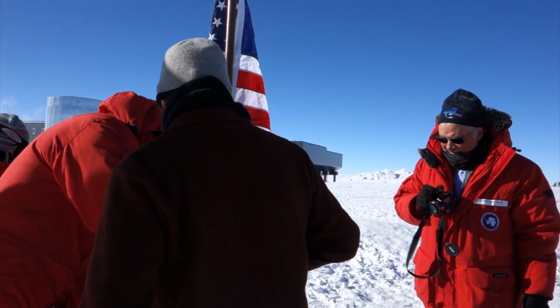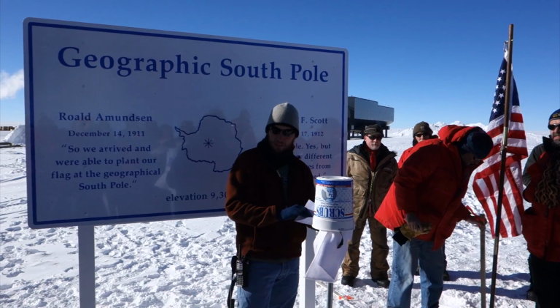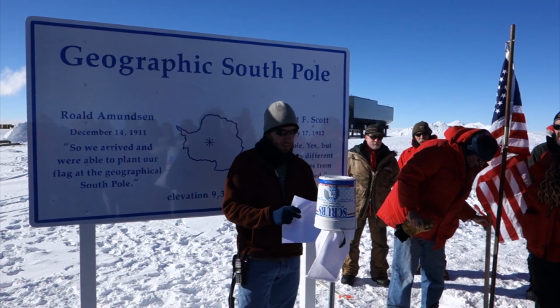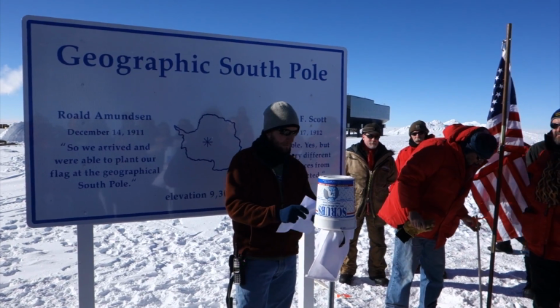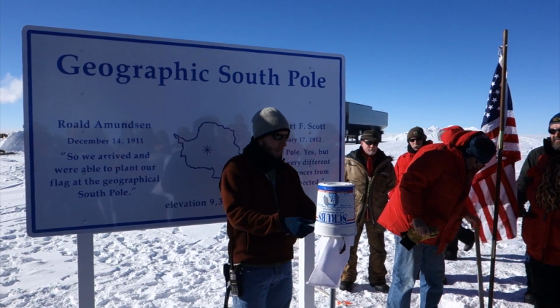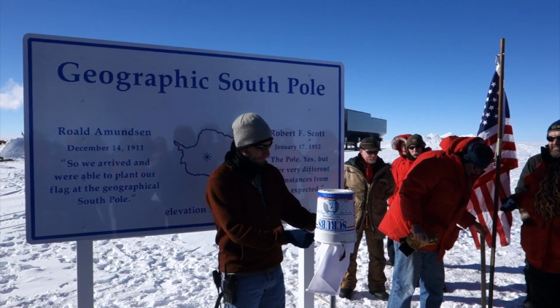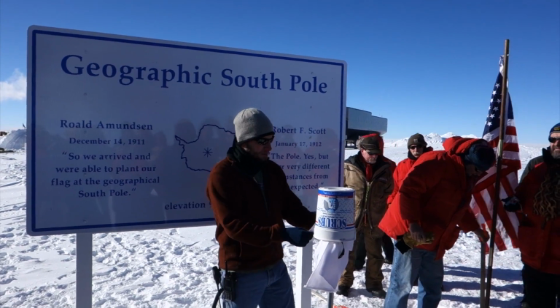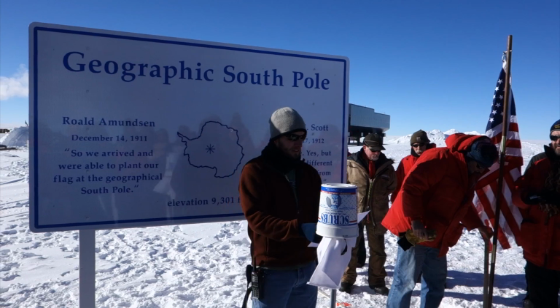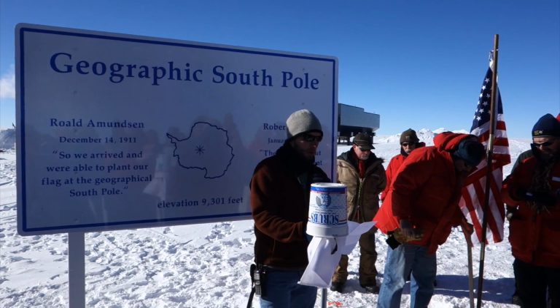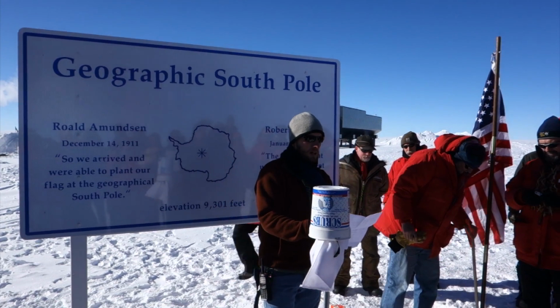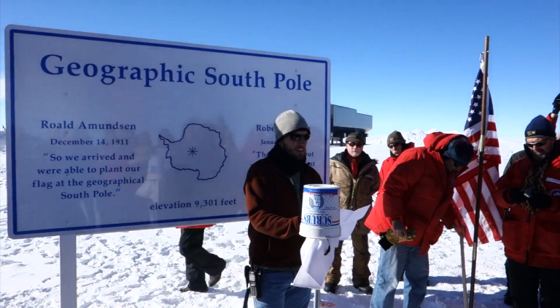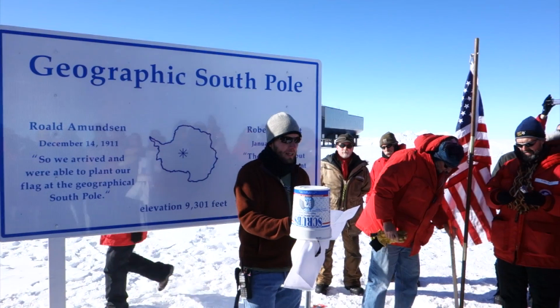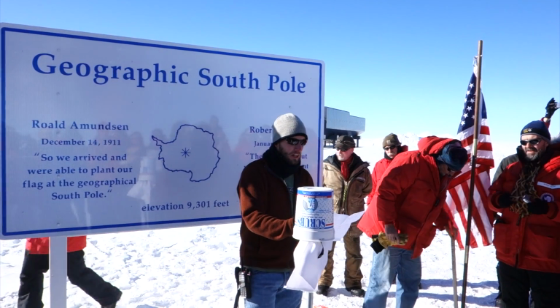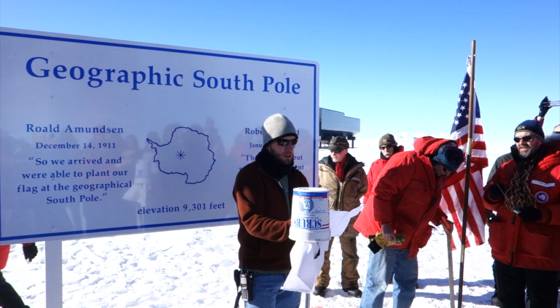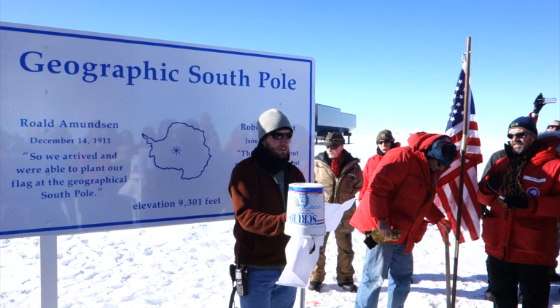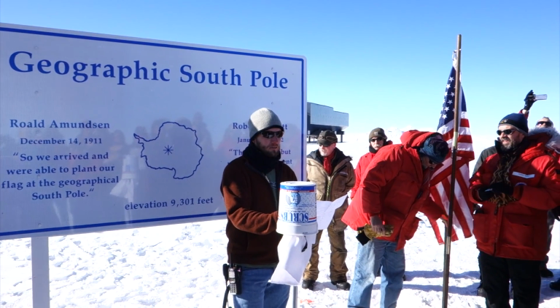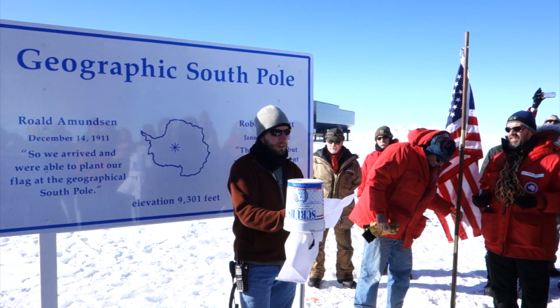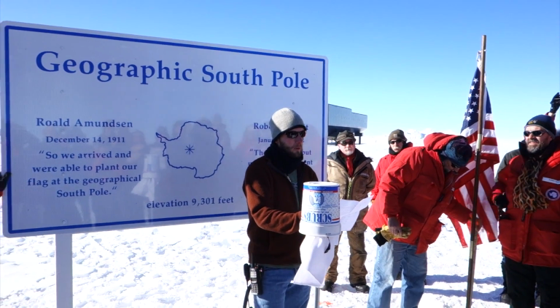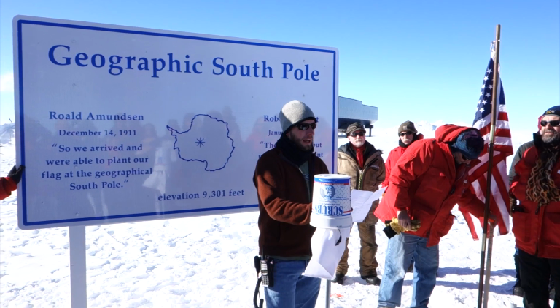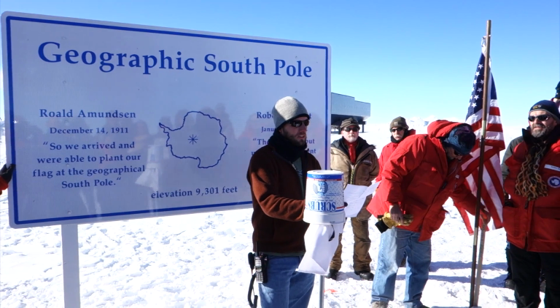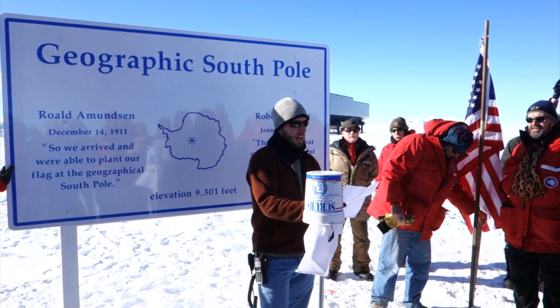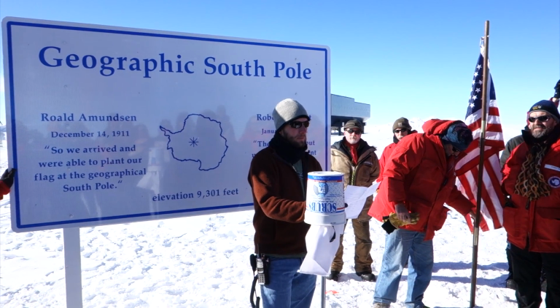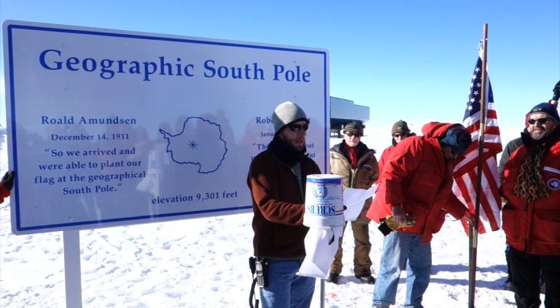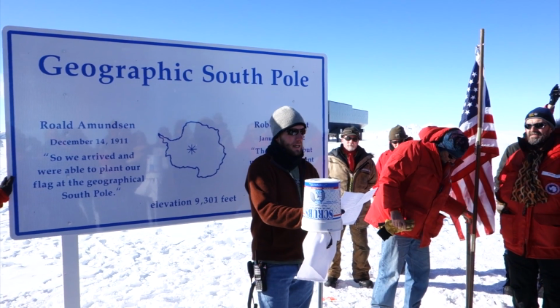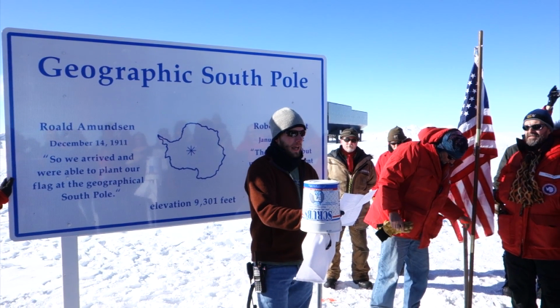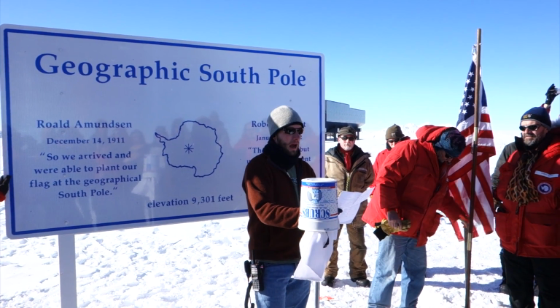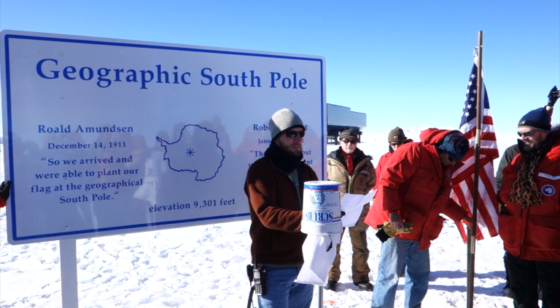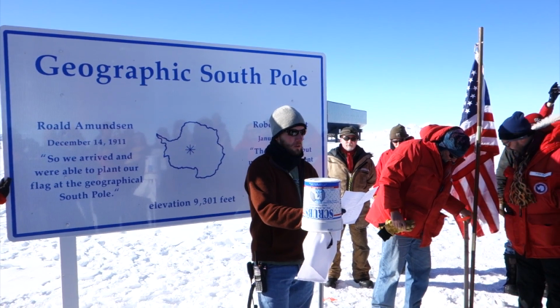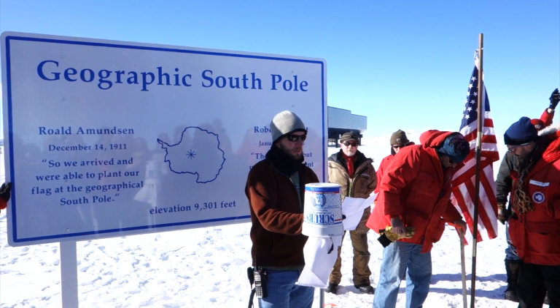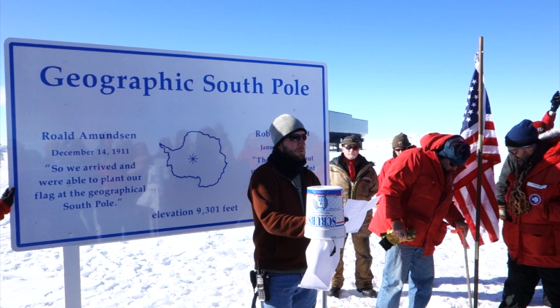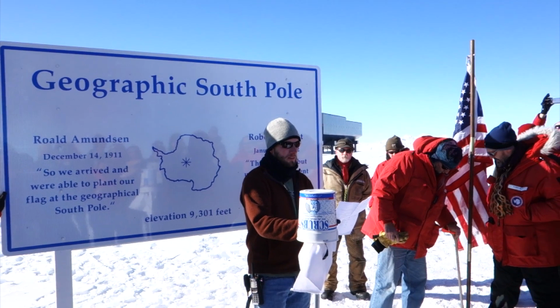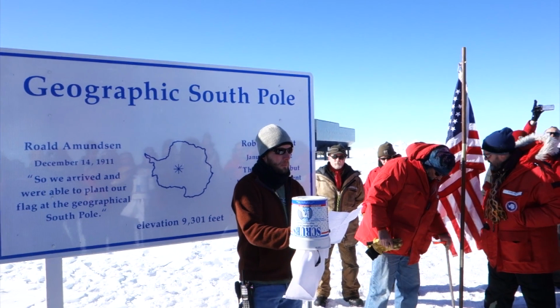The pole marker means this year — the 2013 pole marker shows the position of the planets on January 1, 2013, viewed from the South Pole, and the search for knowledge about our planet and out past our solar system. It's what we do at the South Pole.